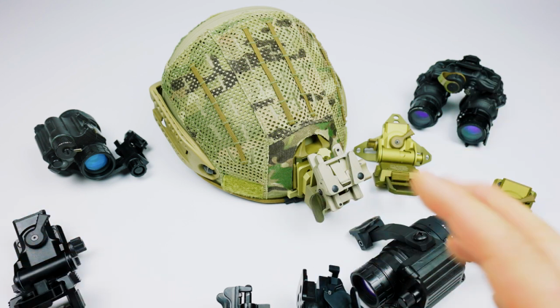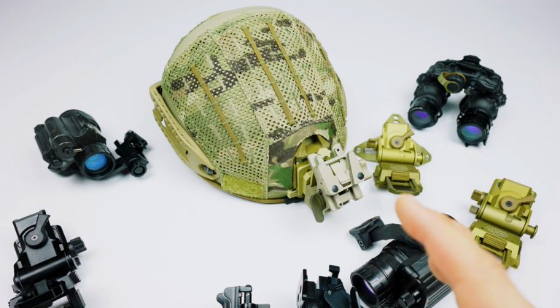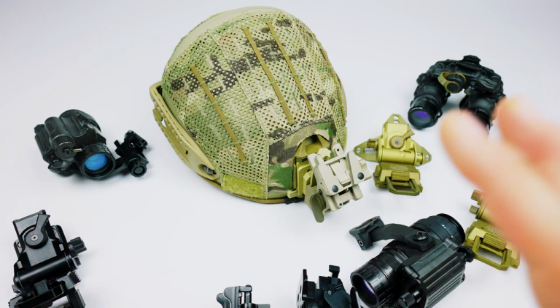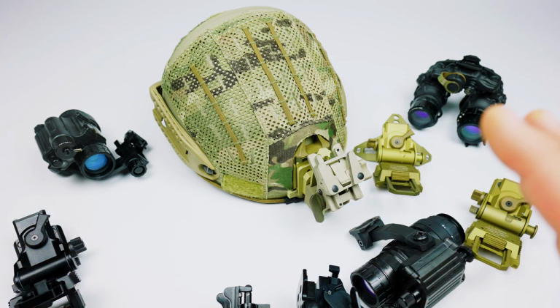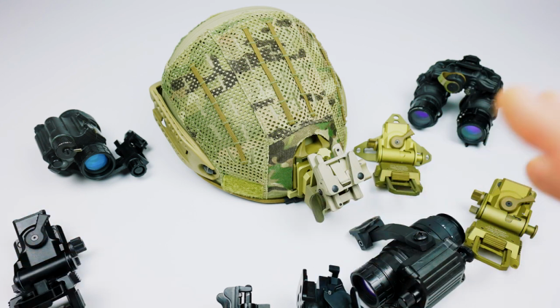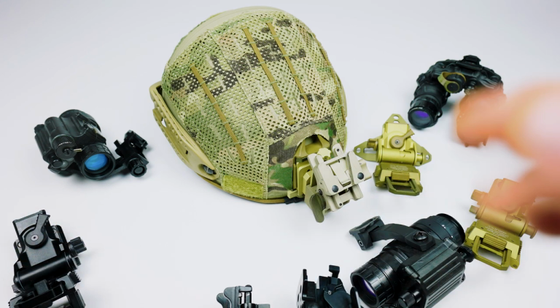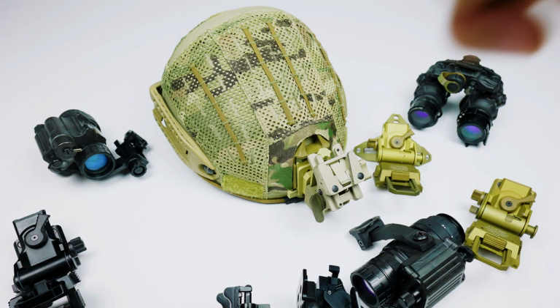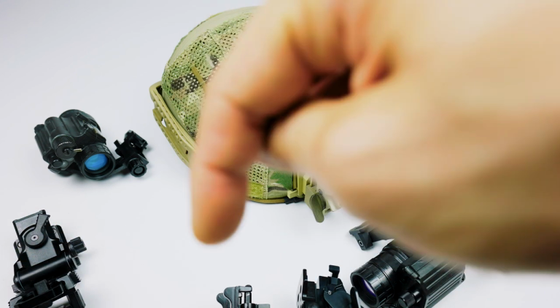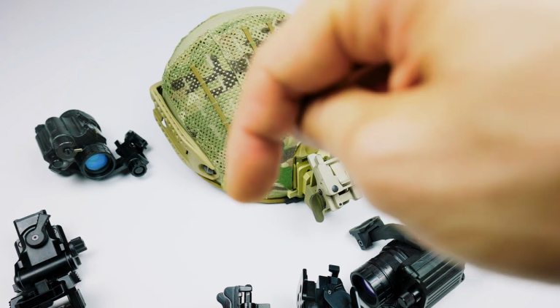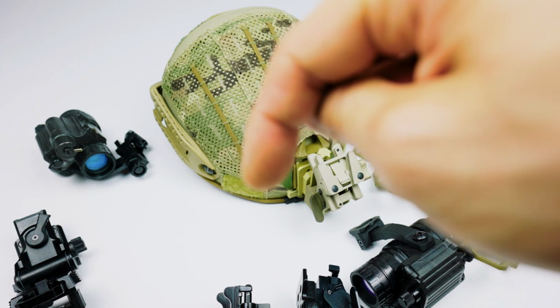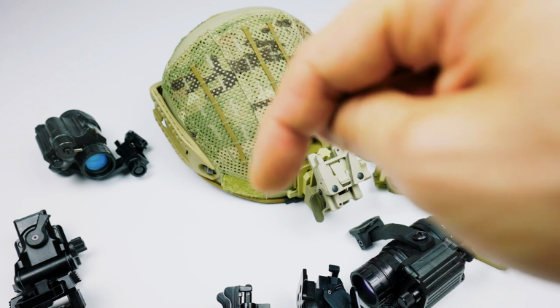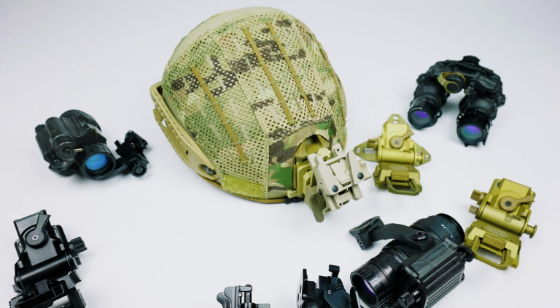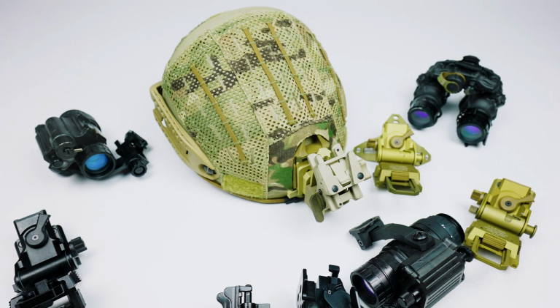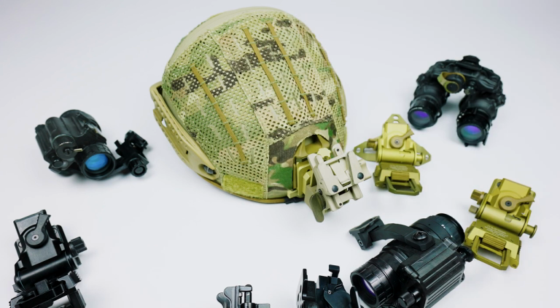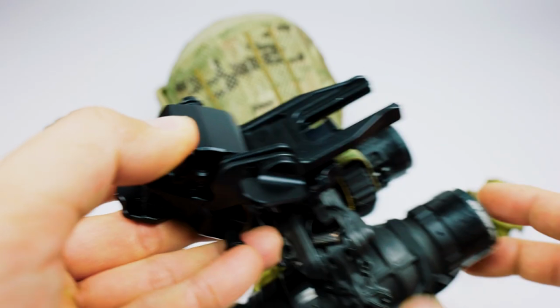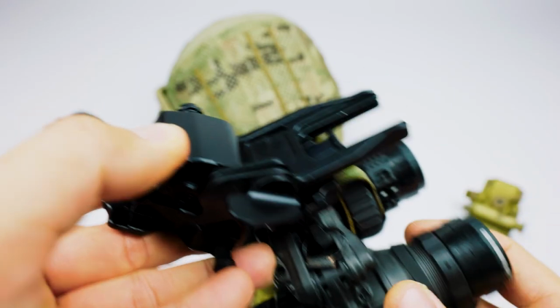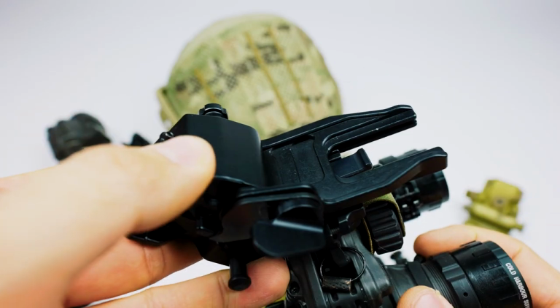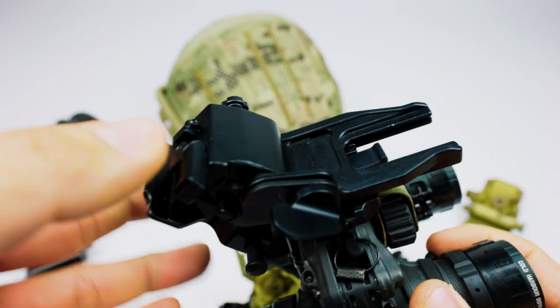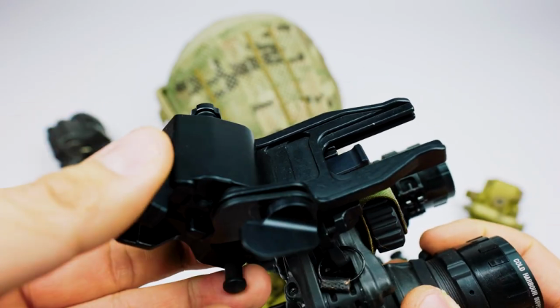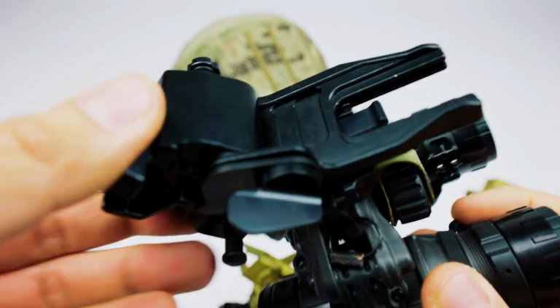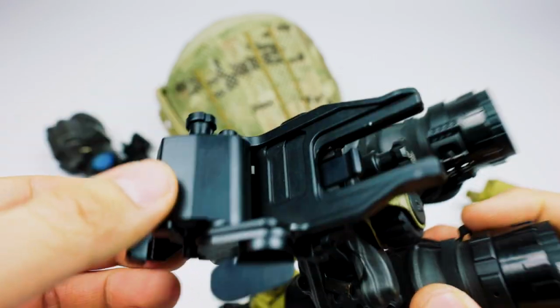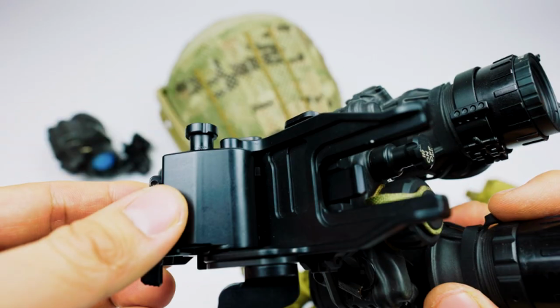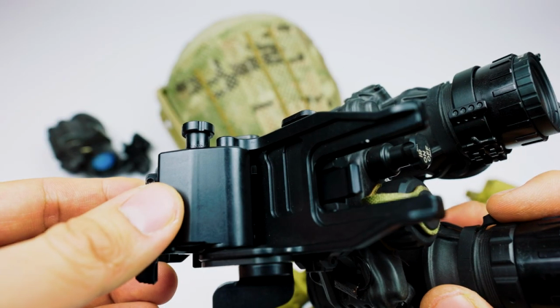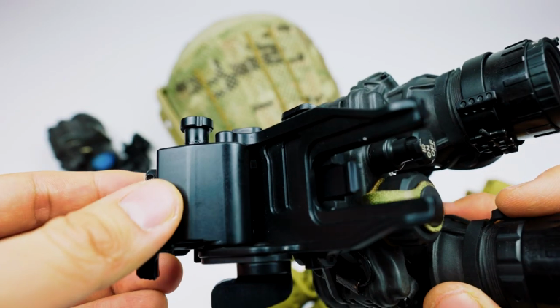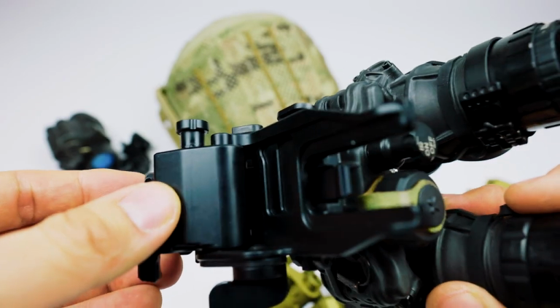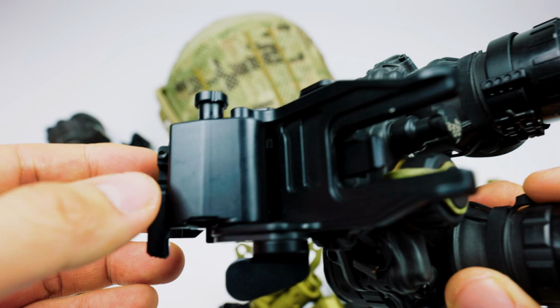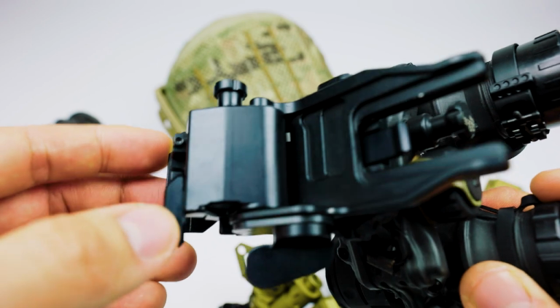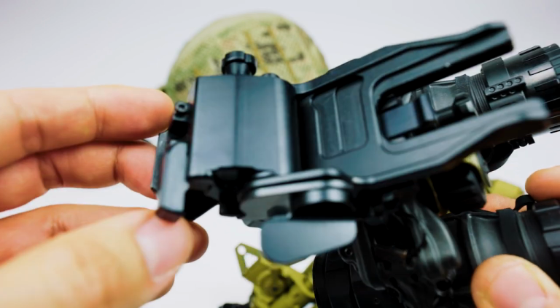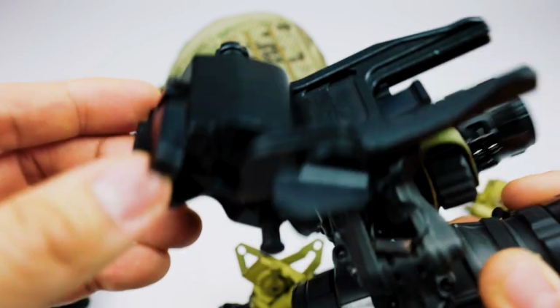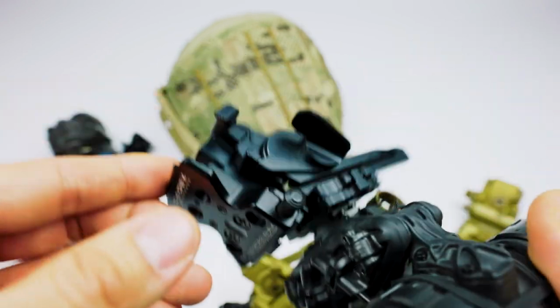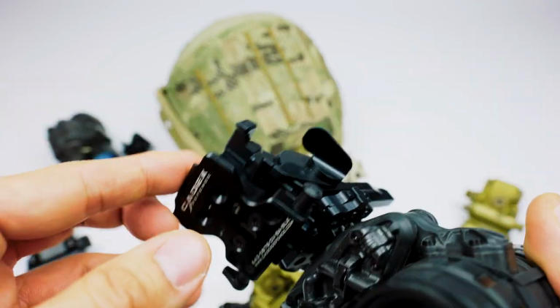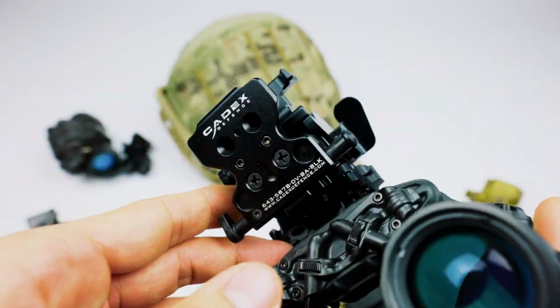This video is going to be long so I've timestamped everything down below. Rather than talking about each specific mount to start, I'll go over what most modern mounts have in terms of a standard feature set.